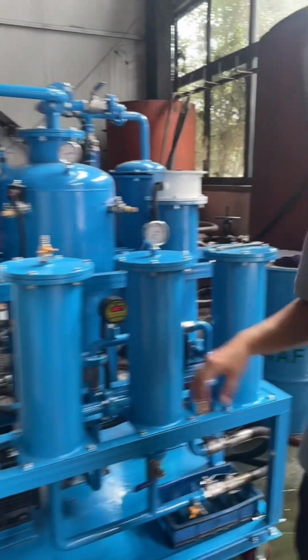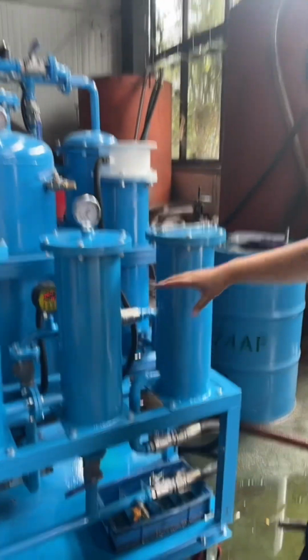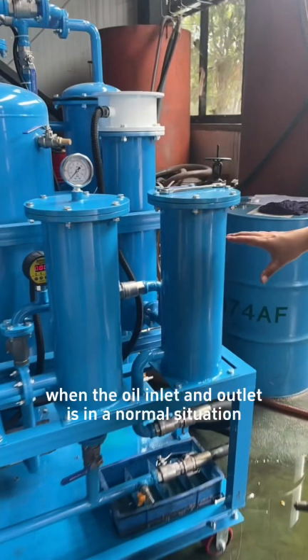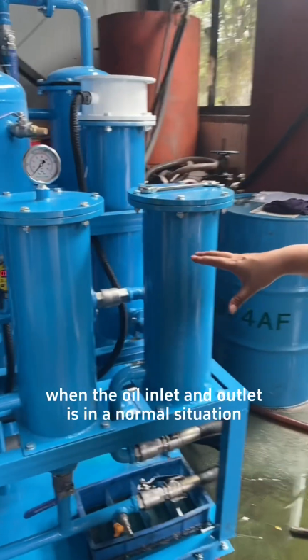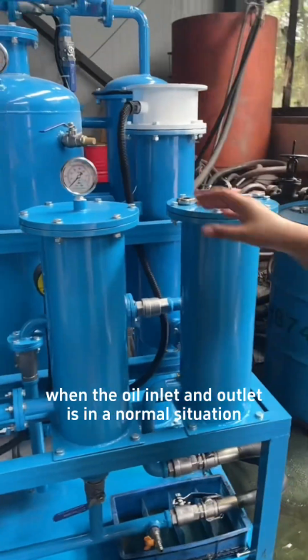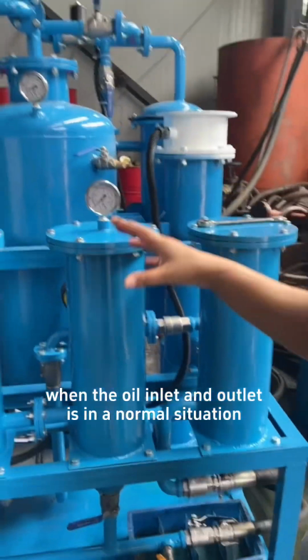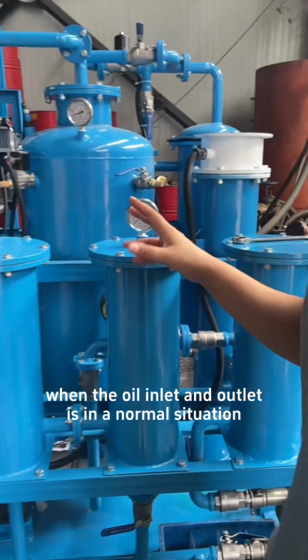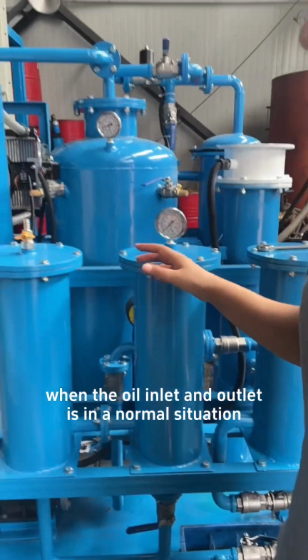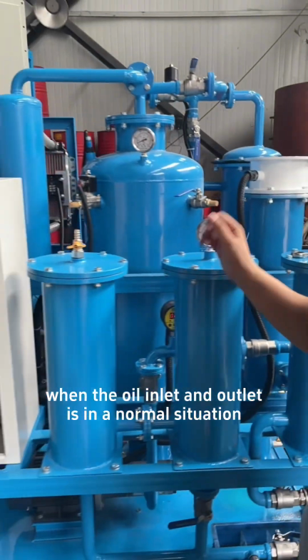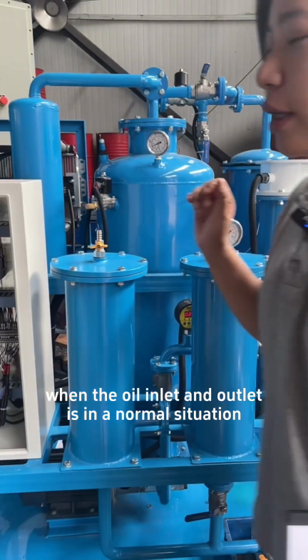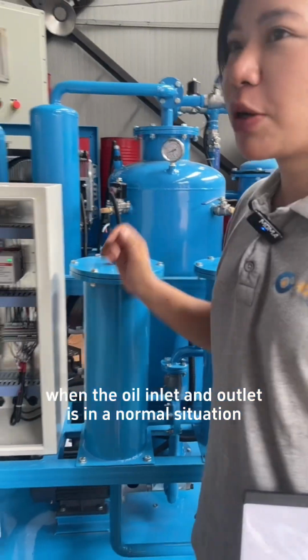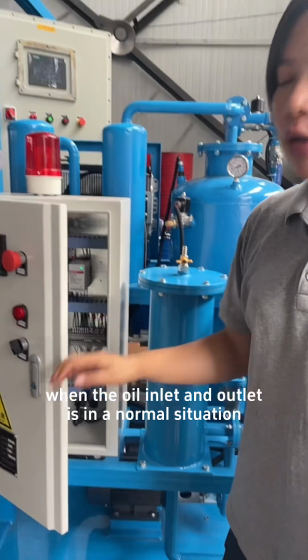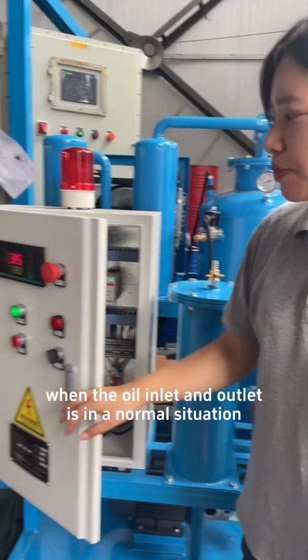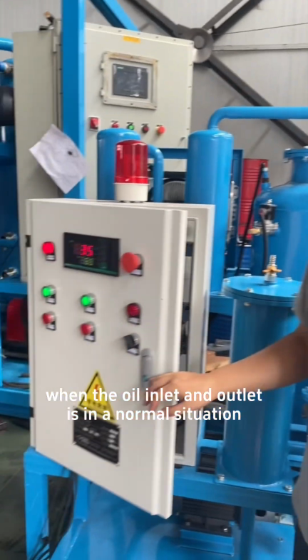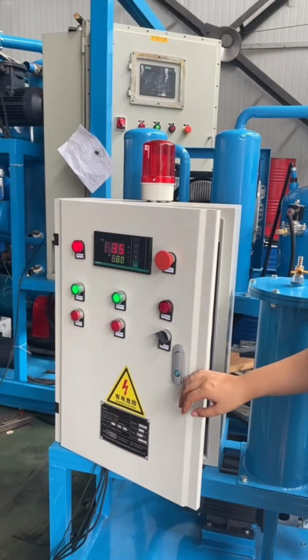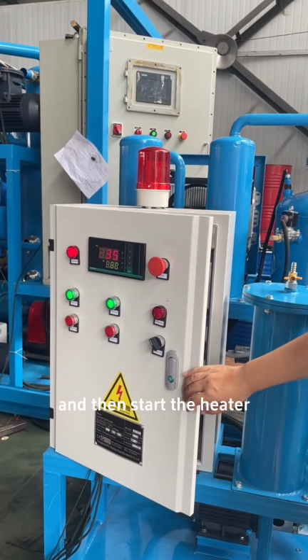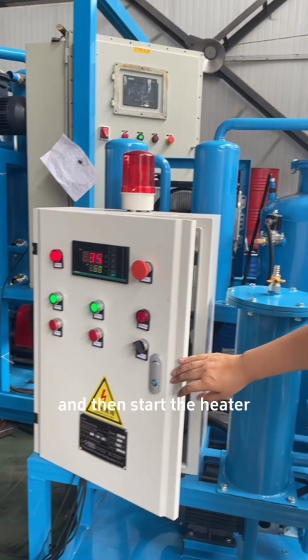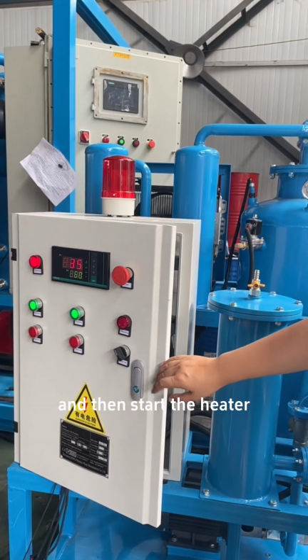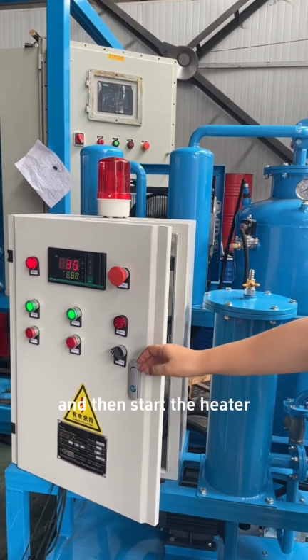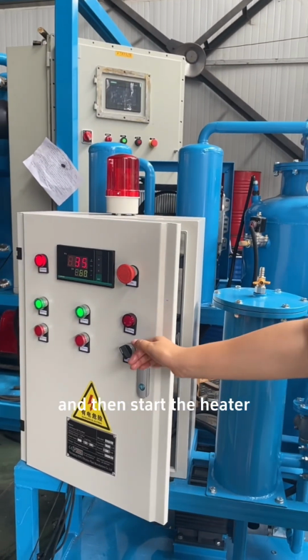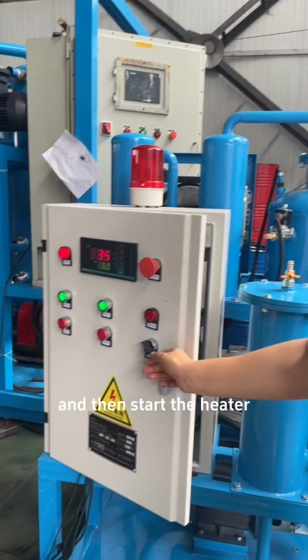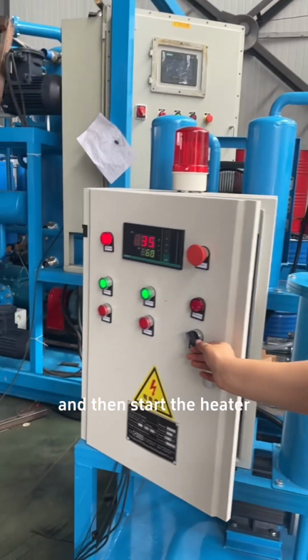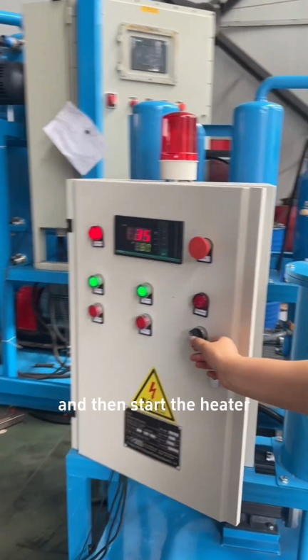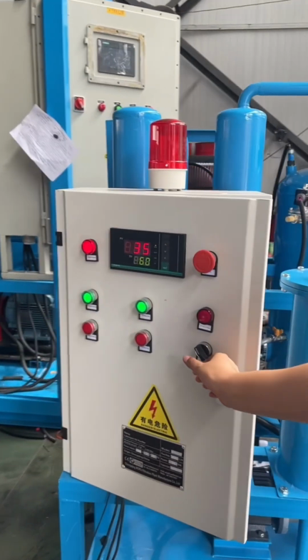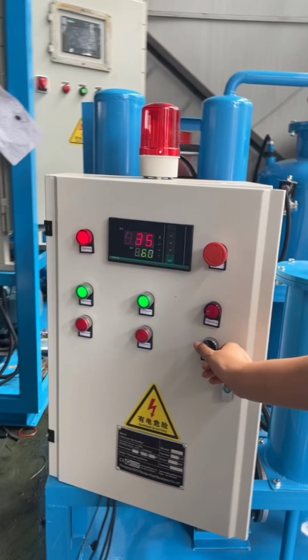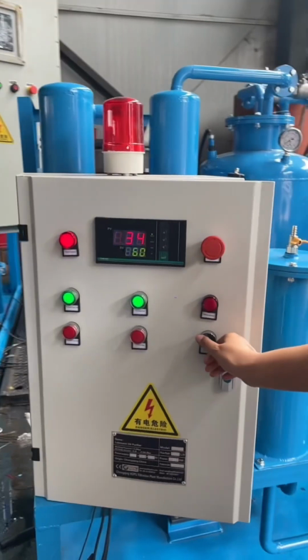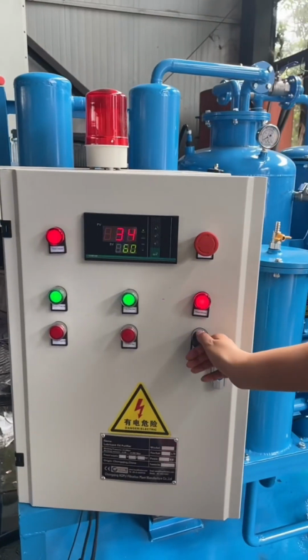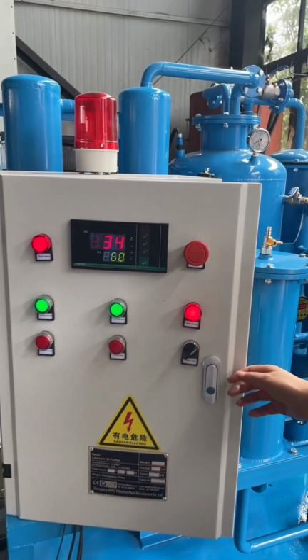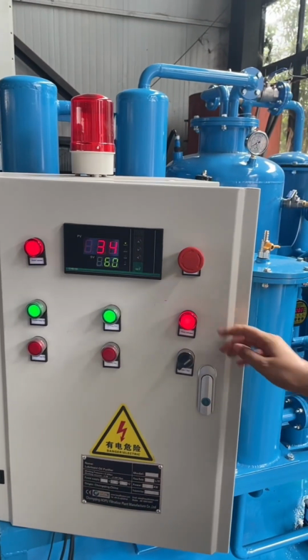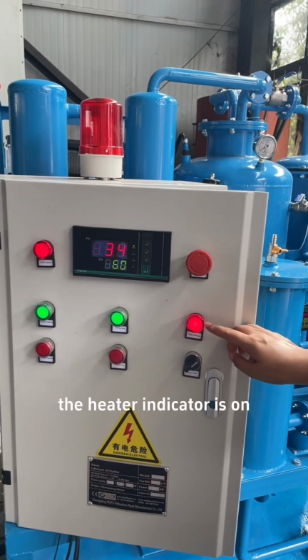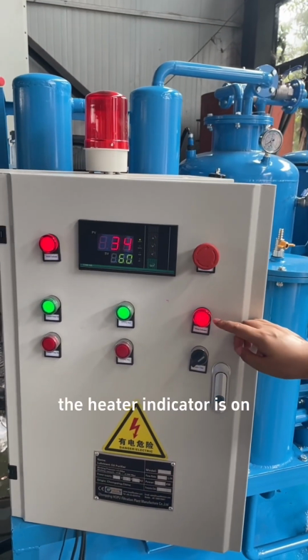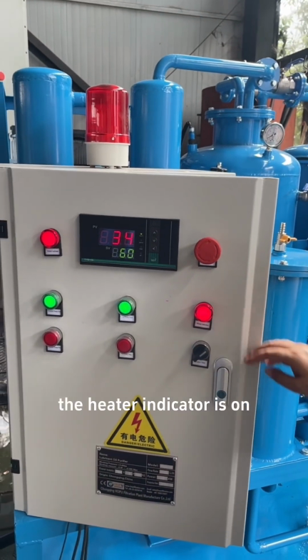When the oil inlet and outlet is in a normal situation, then start the heater. The heater indicator is on.